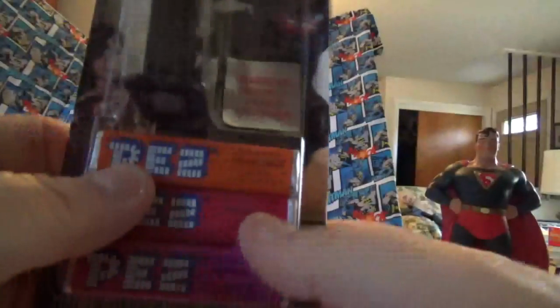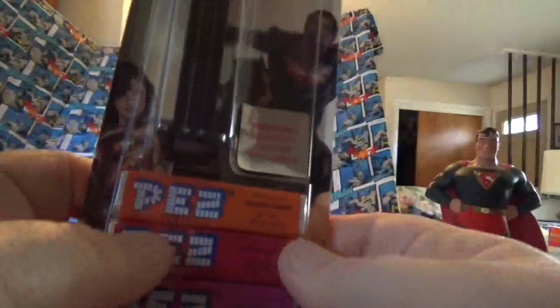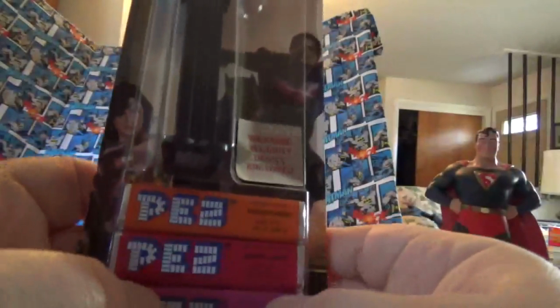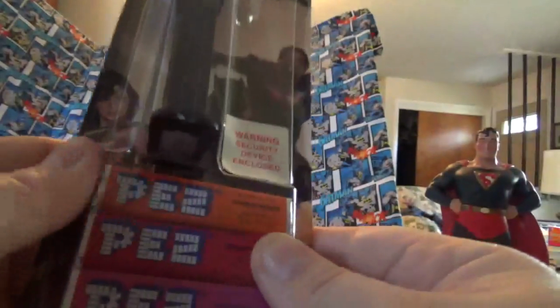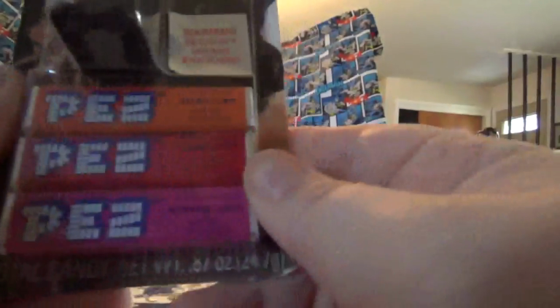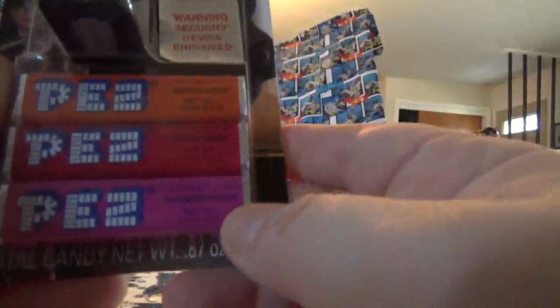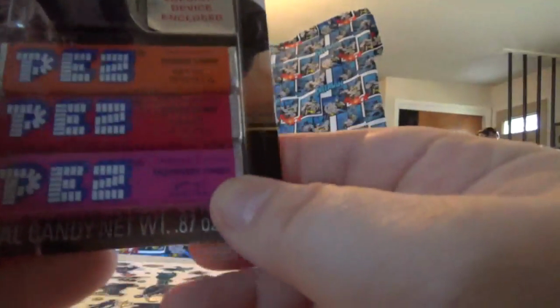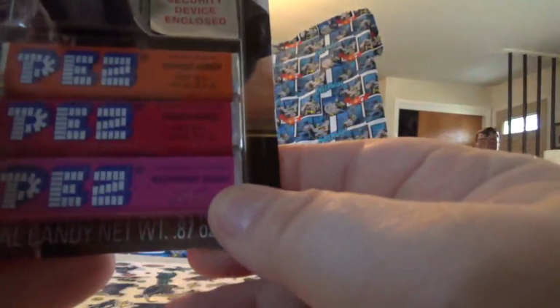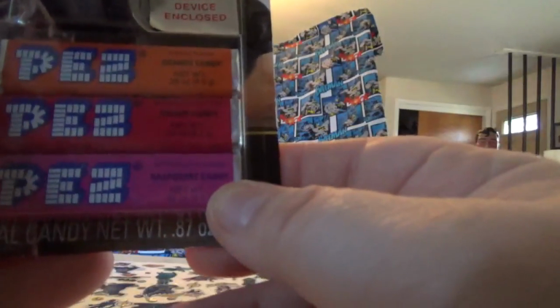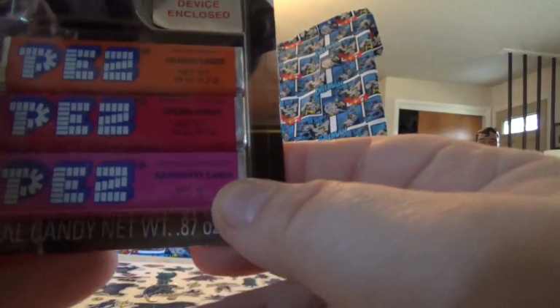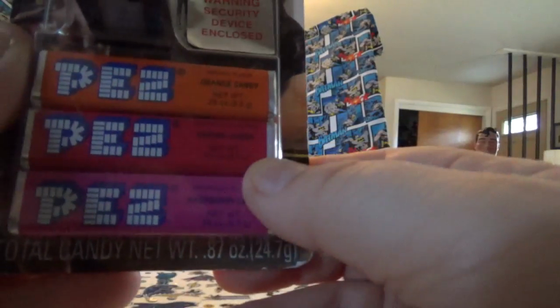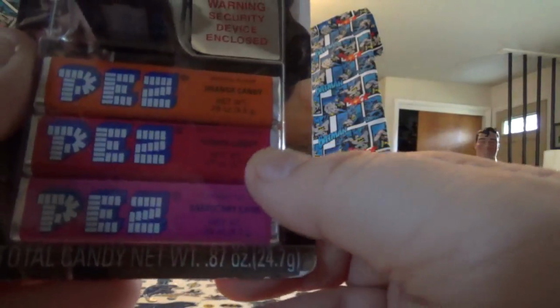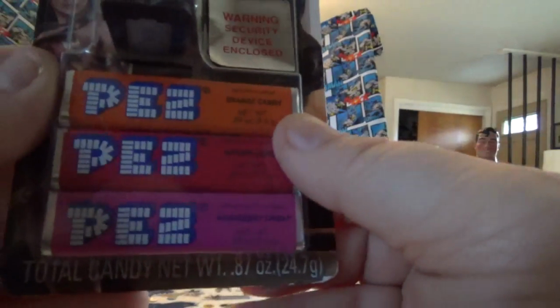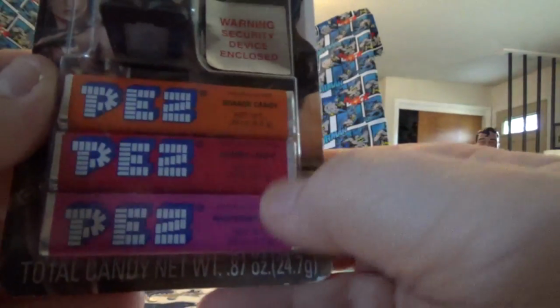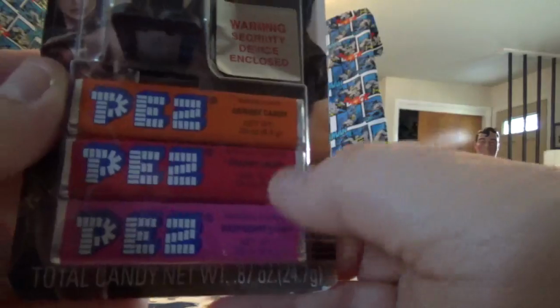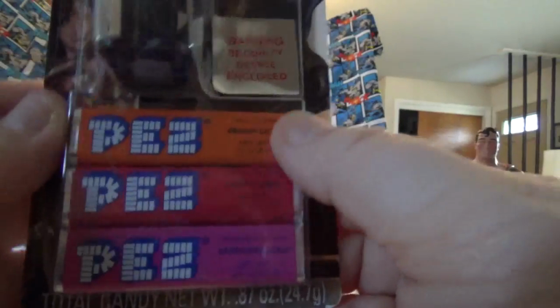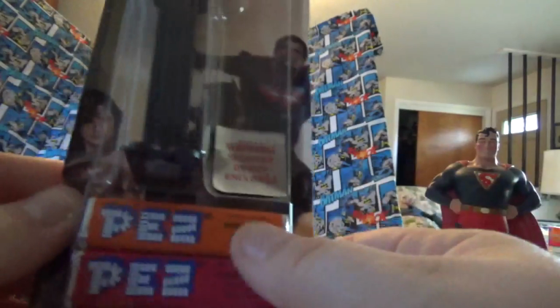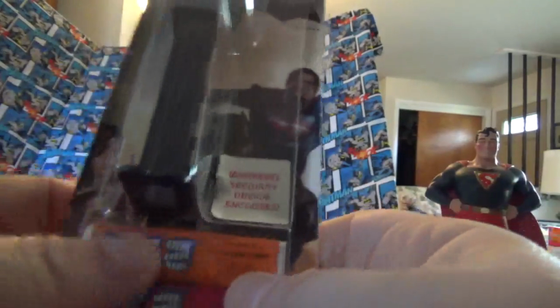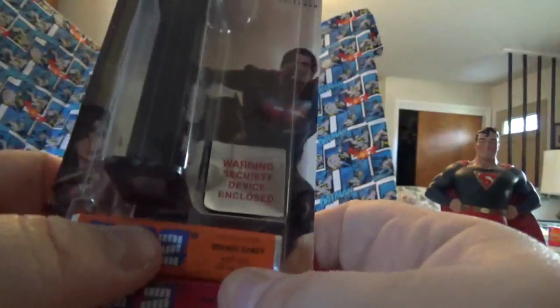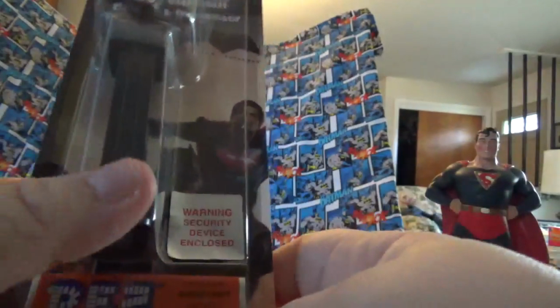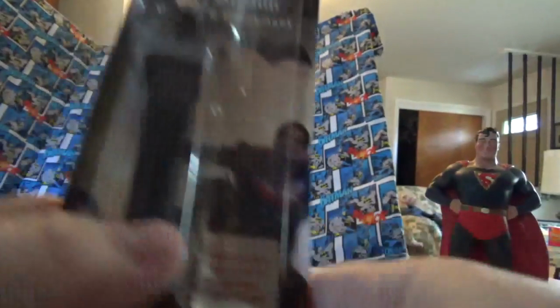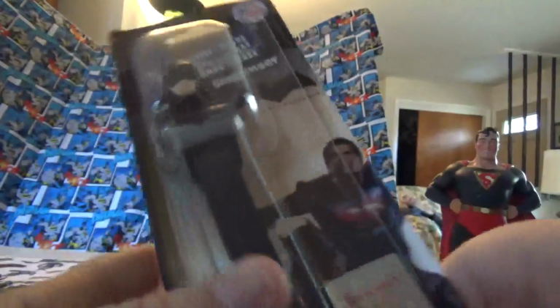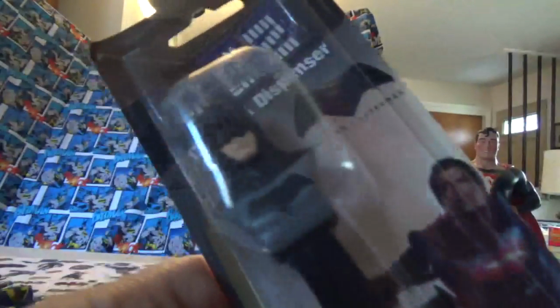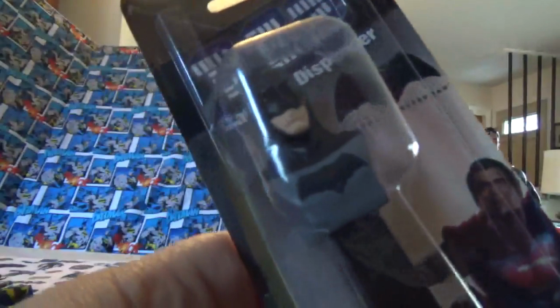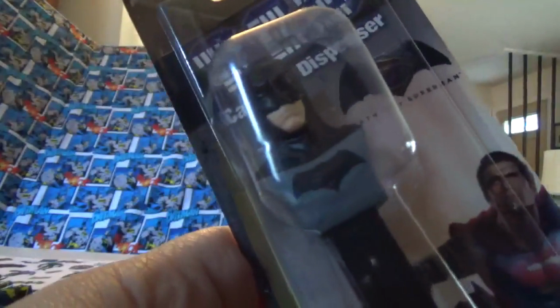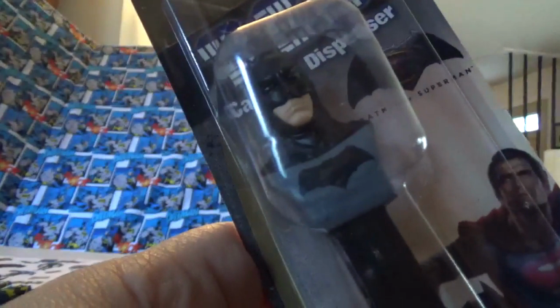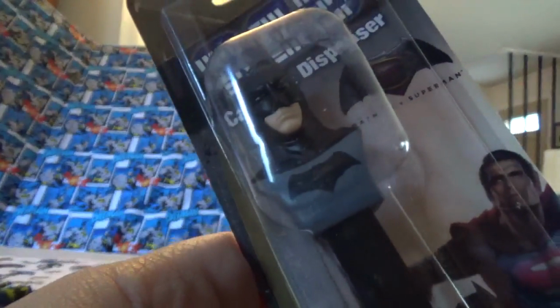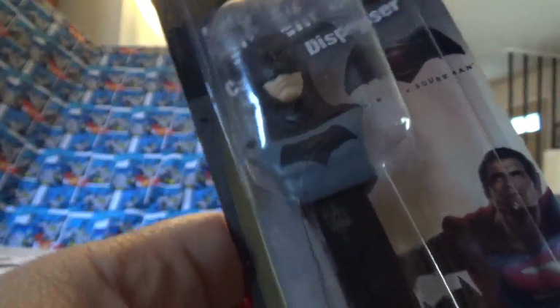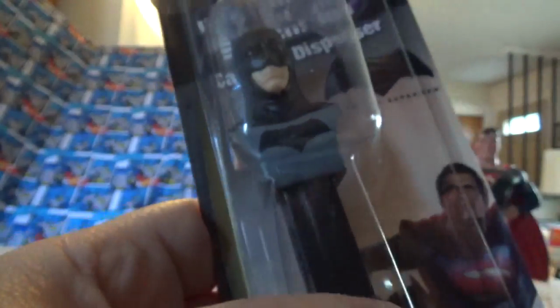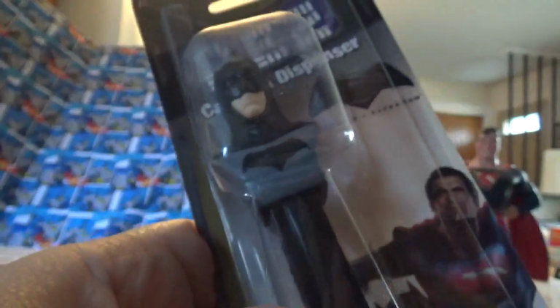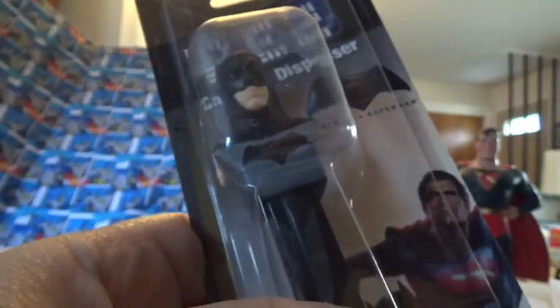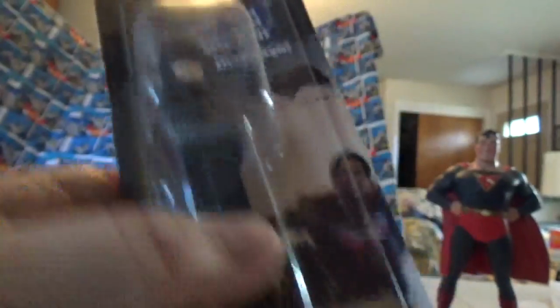But there are three types of Pez in here. You've got raspberry, strawberry, cherry, and orange. It's a nice quality Pez Dispenser. It actually looks like Ben Affleck. It's really full.